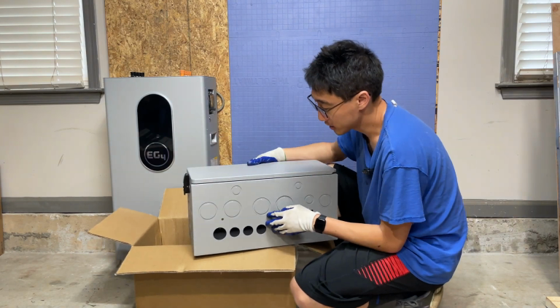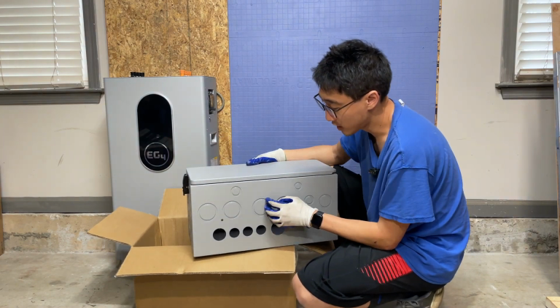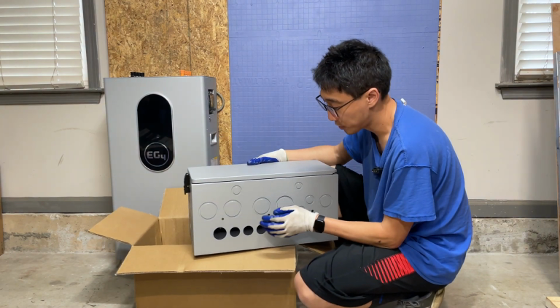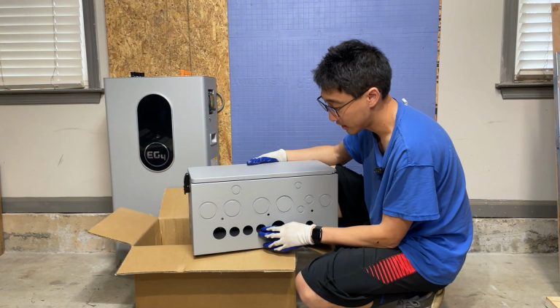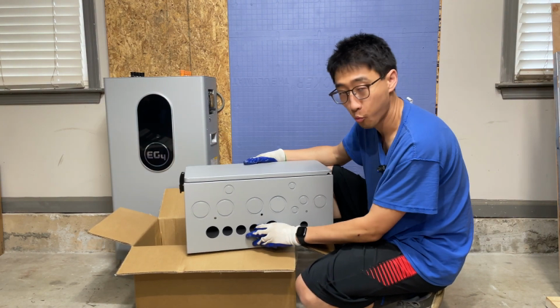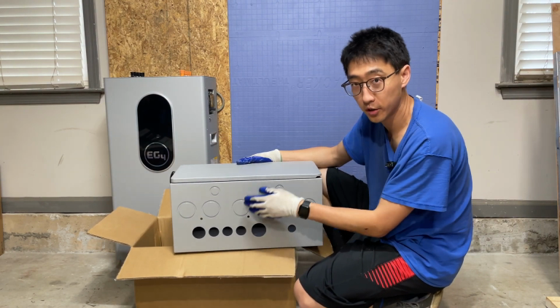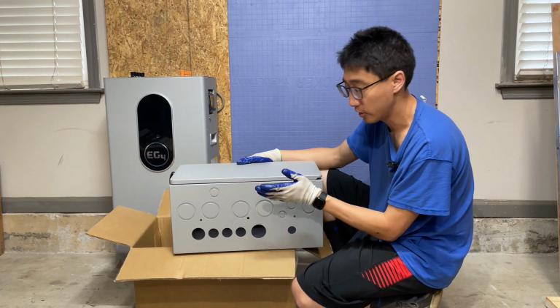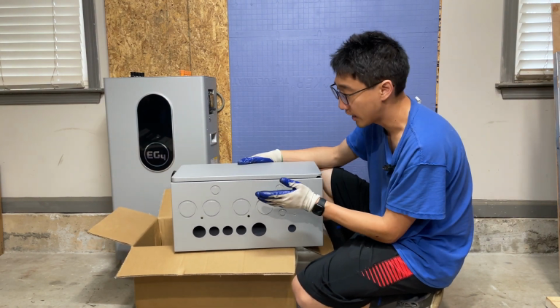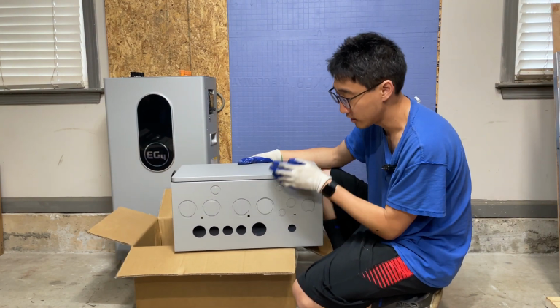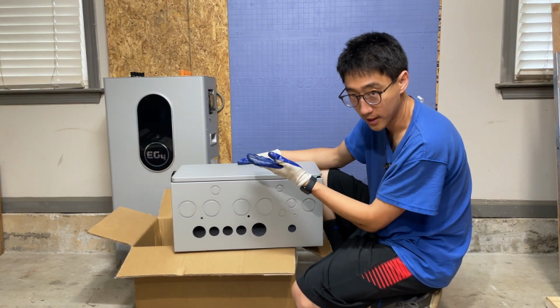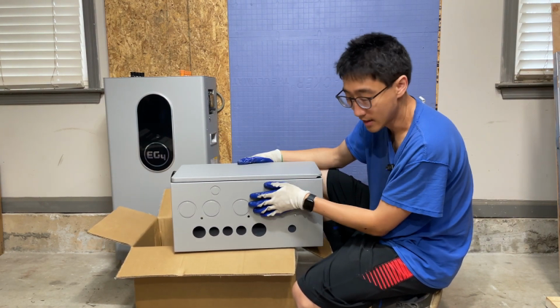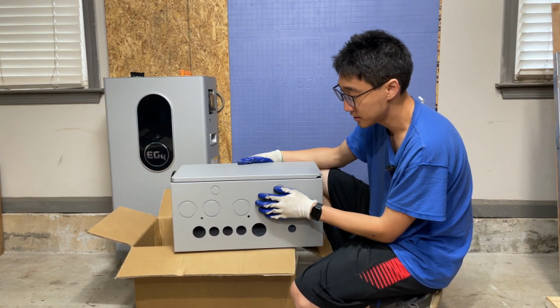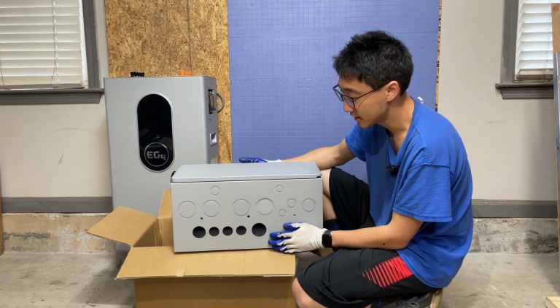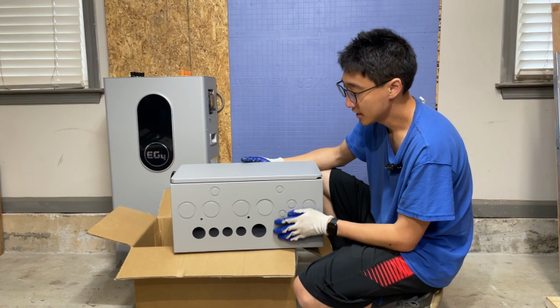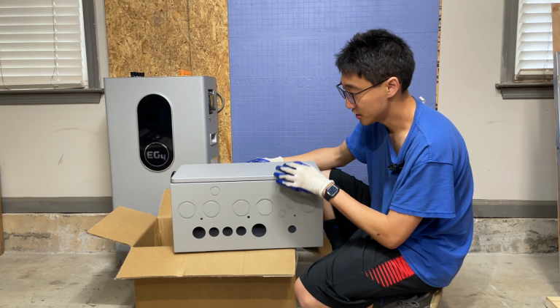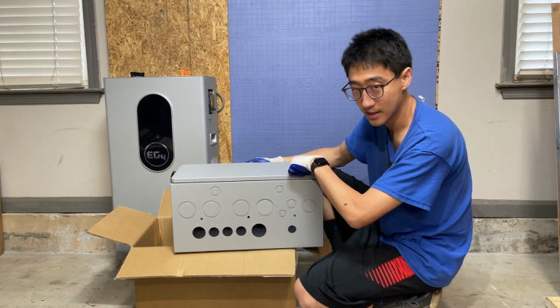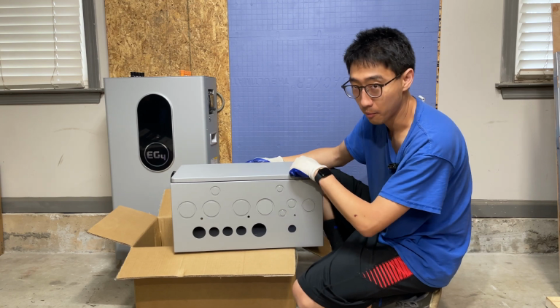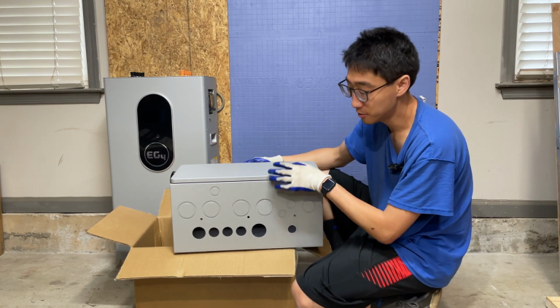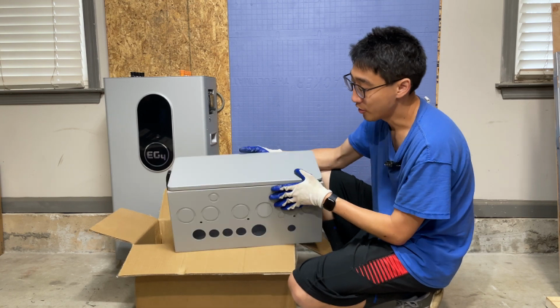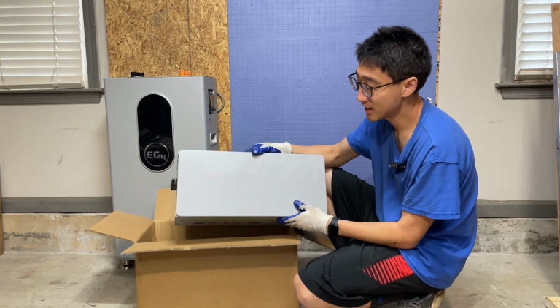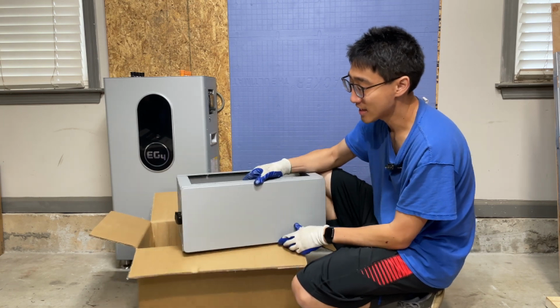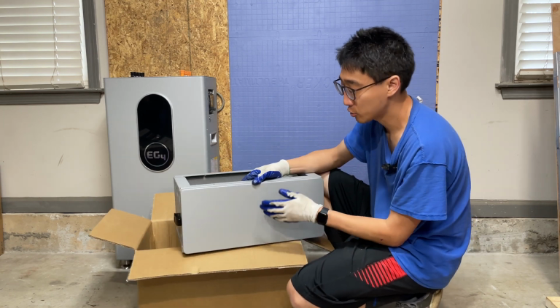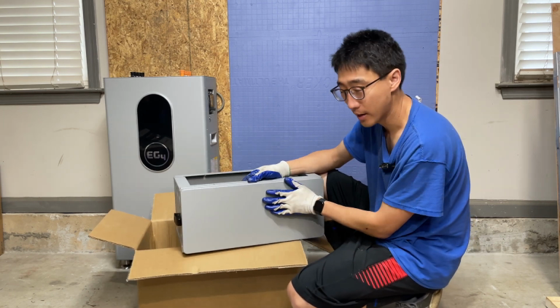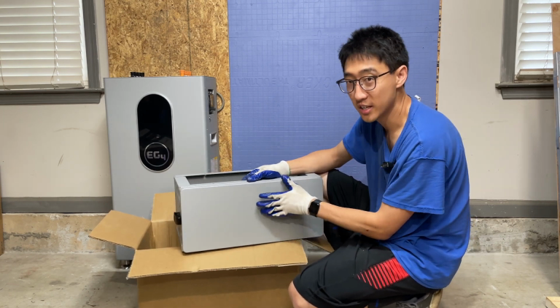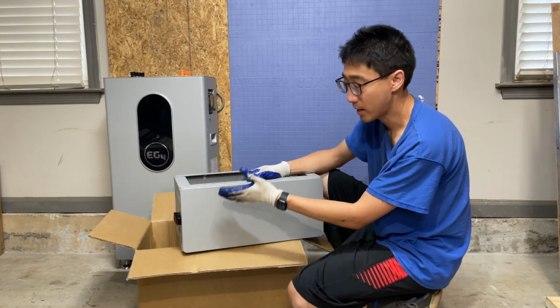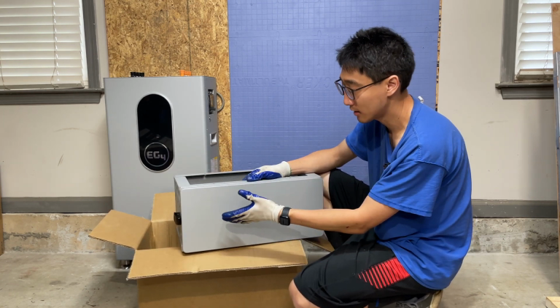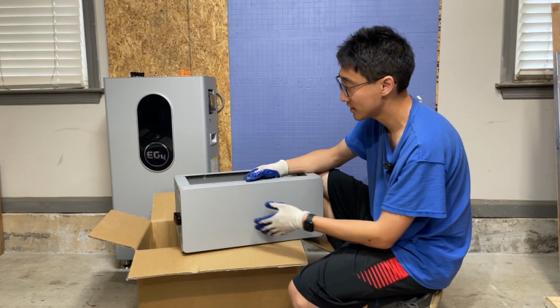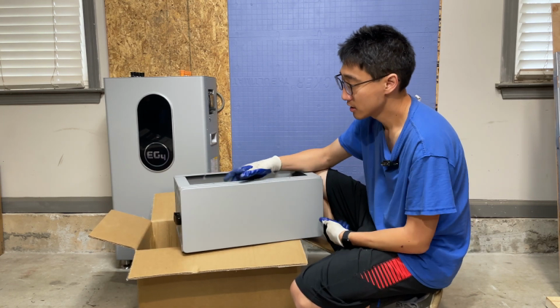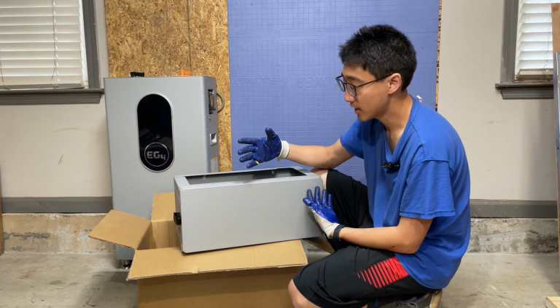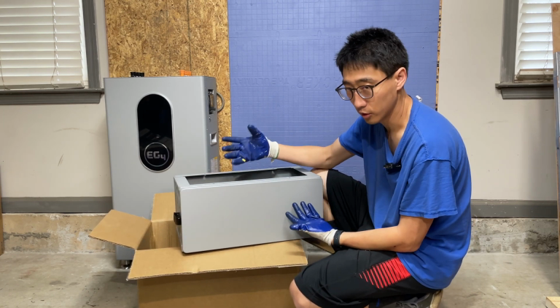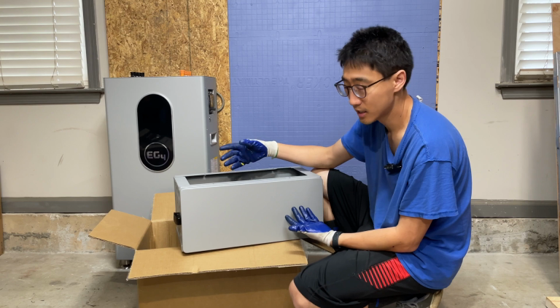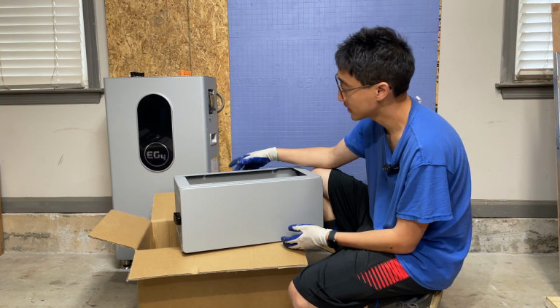A lot of people kind of wonder online — is this plastic or metal? This thing is actually metal. It's just painted like this so it kind of looks like it's plastic.